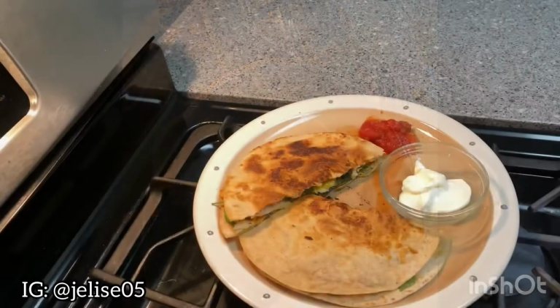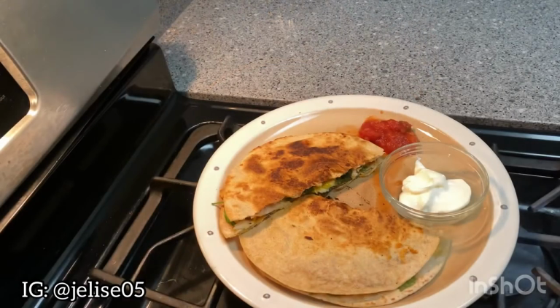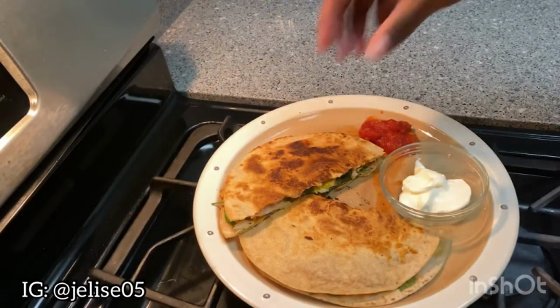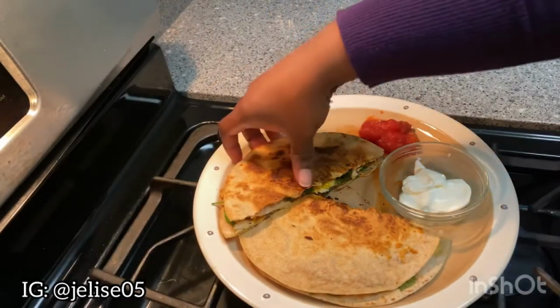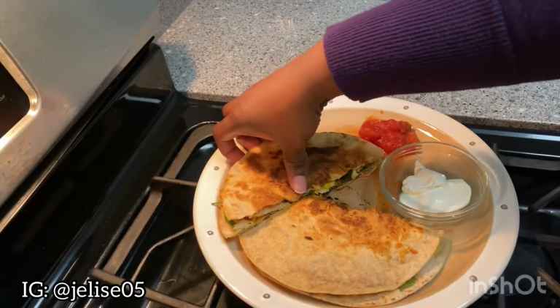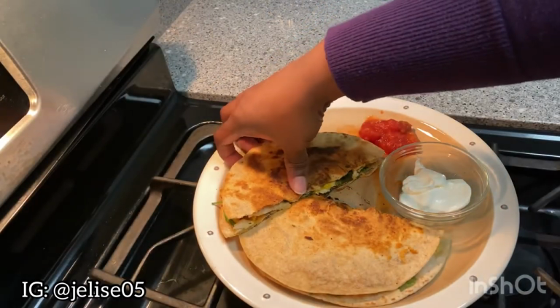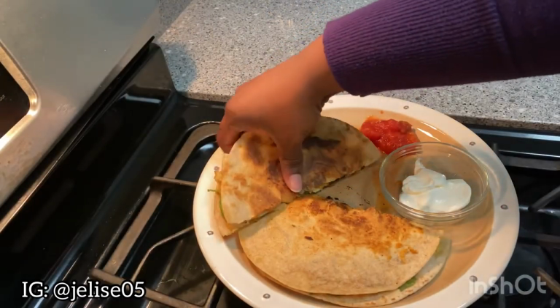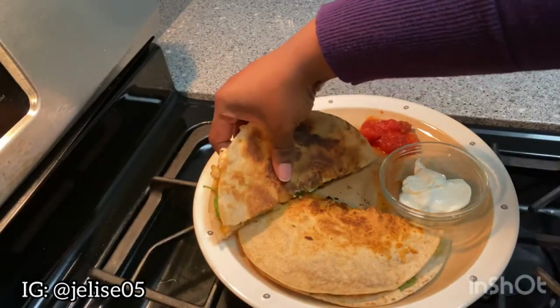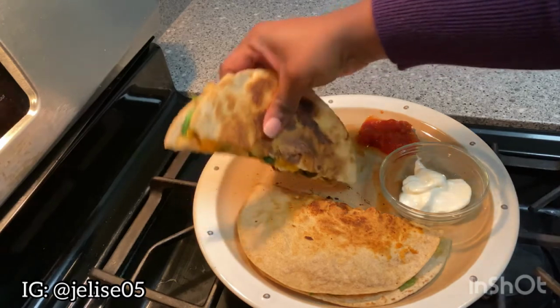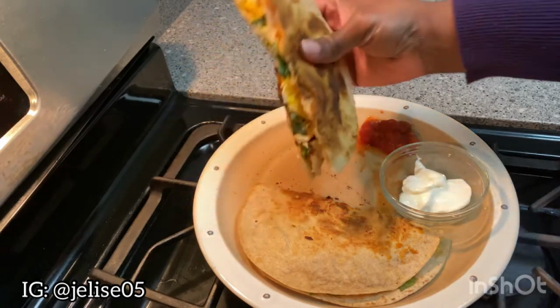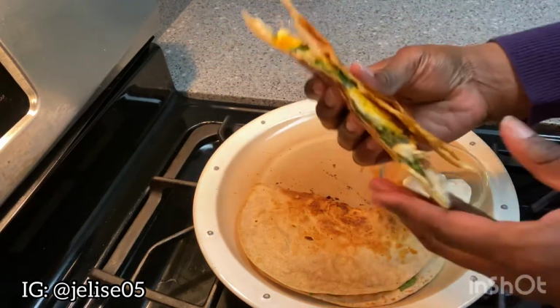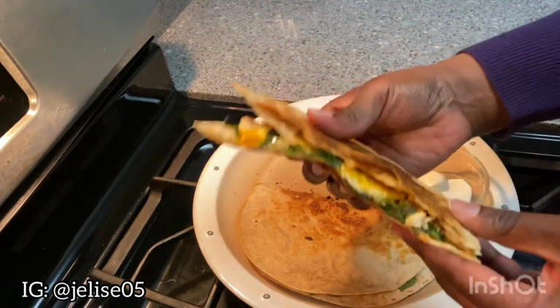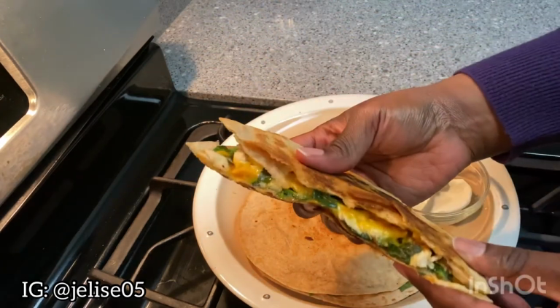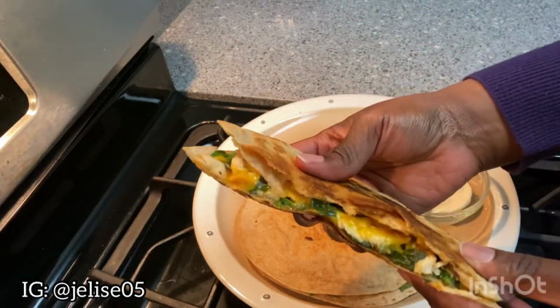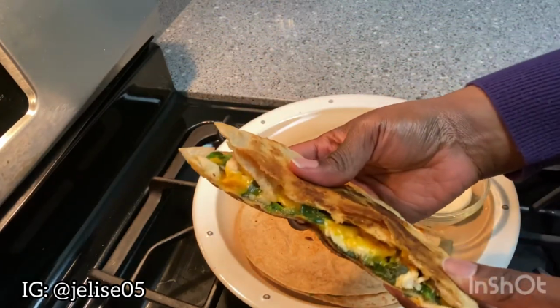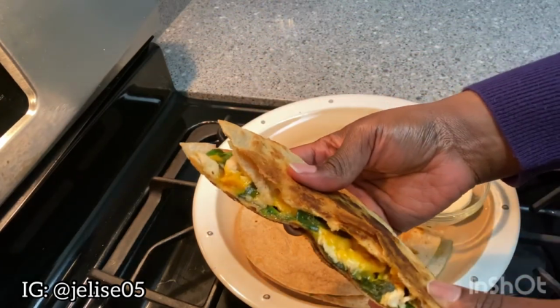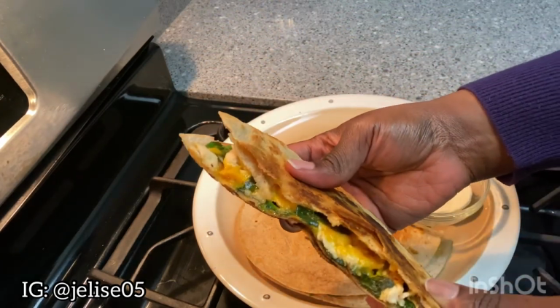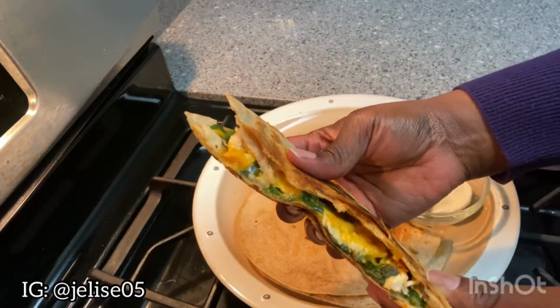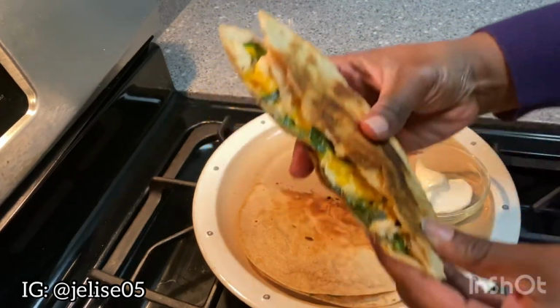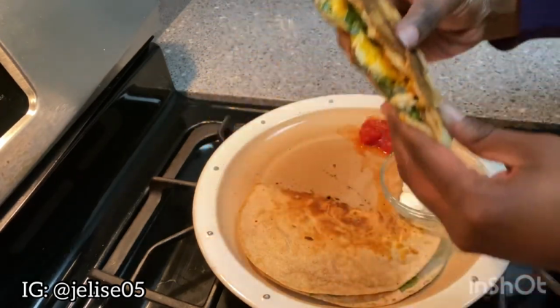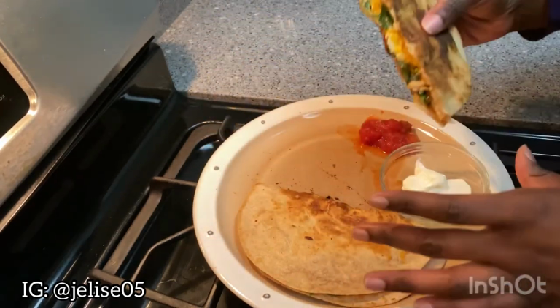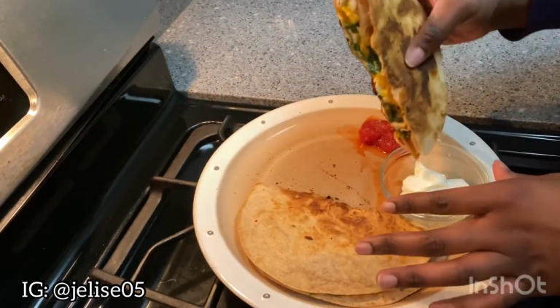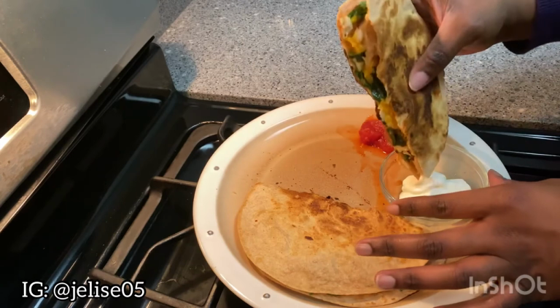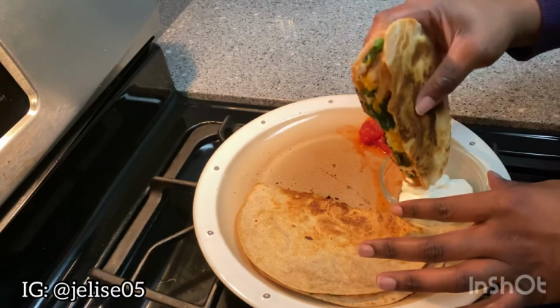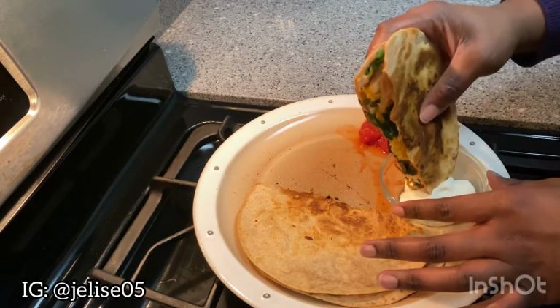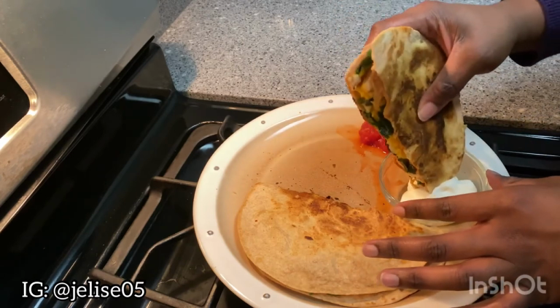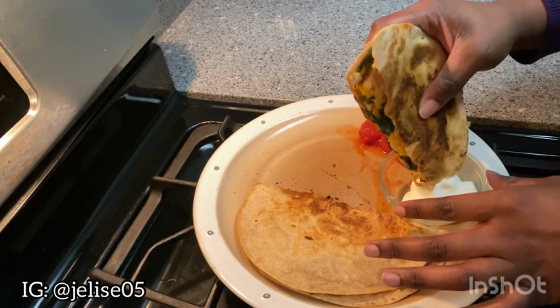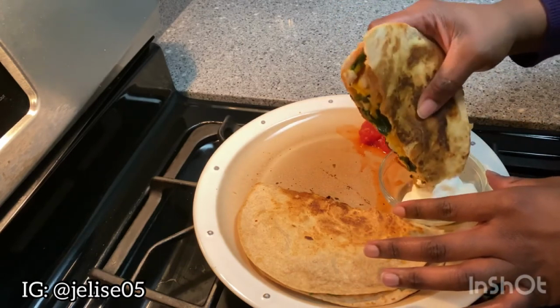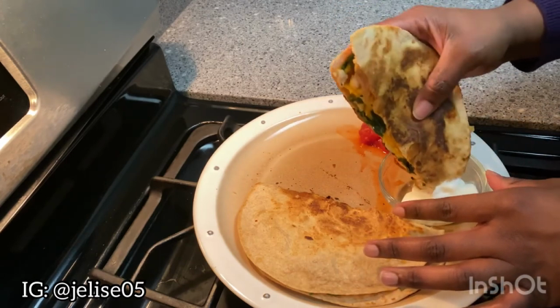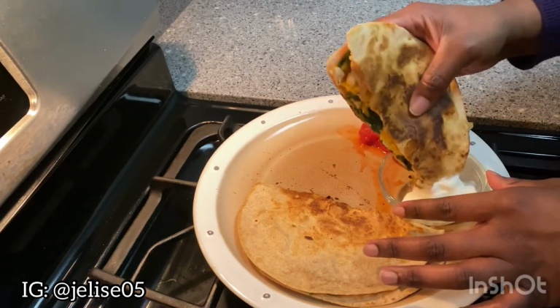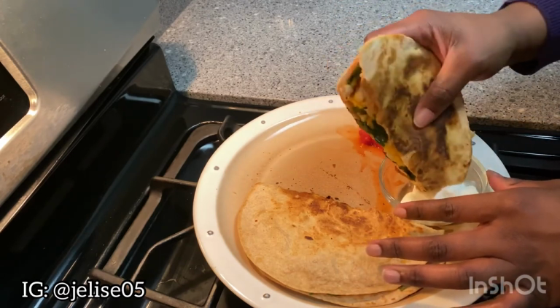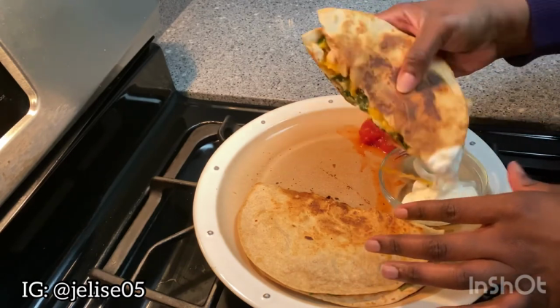I just want to give you guys a little sample — this is what it looks like when you cut it. I'm going to dip it in some sour cream. I really like sour cream.